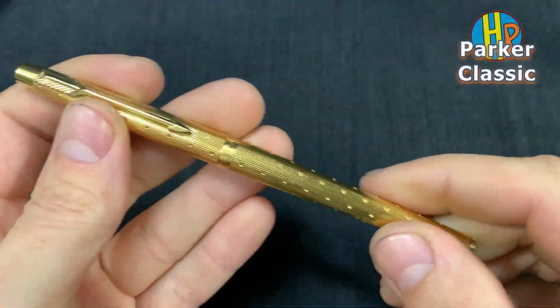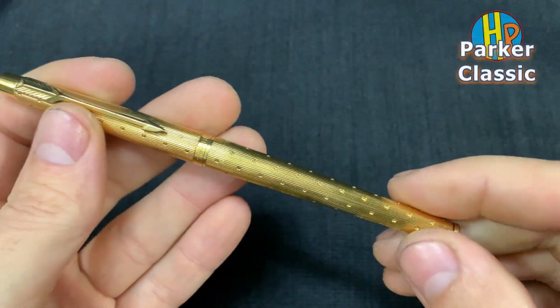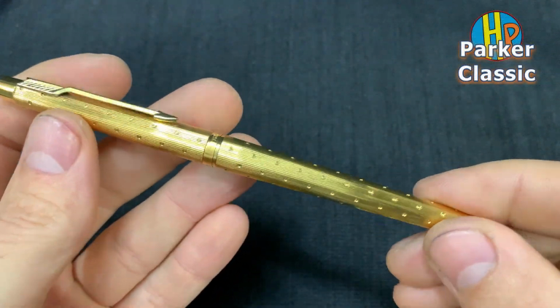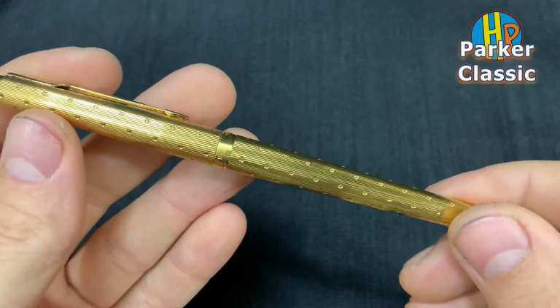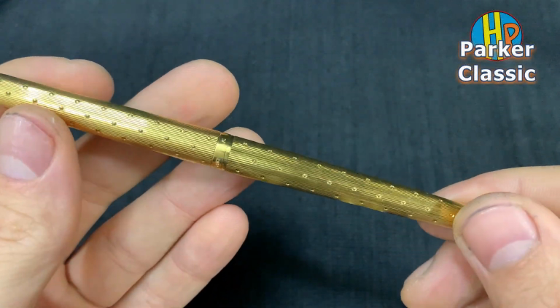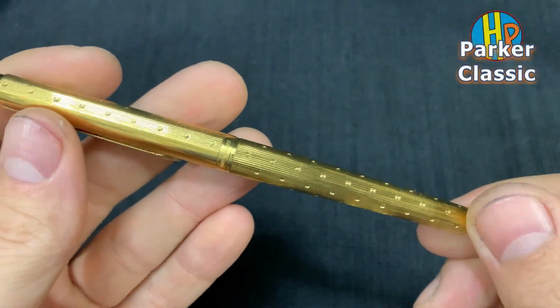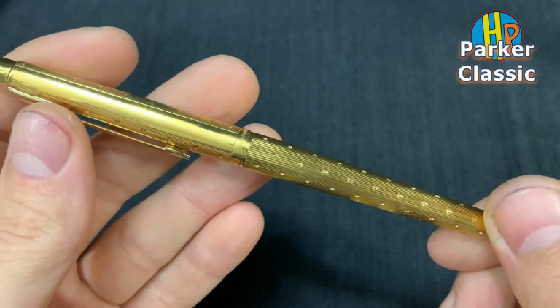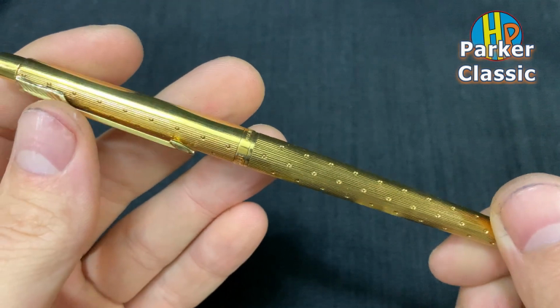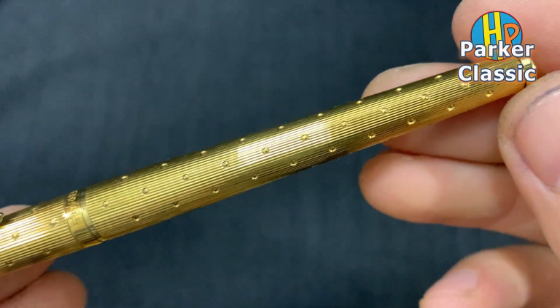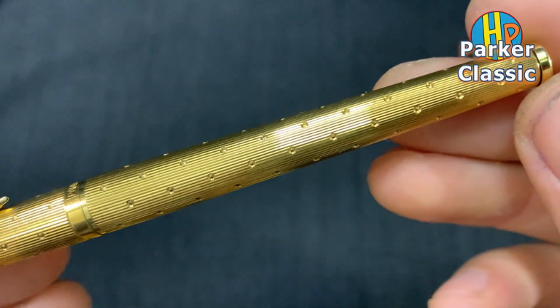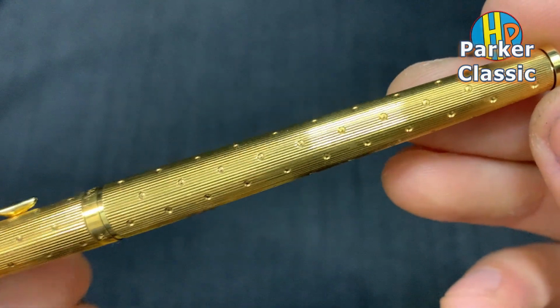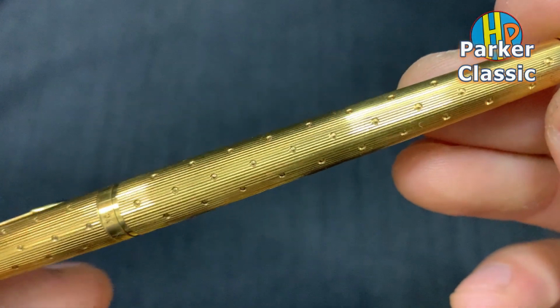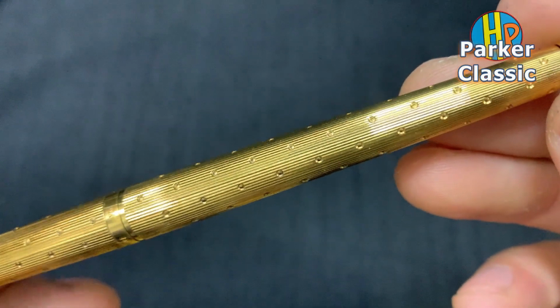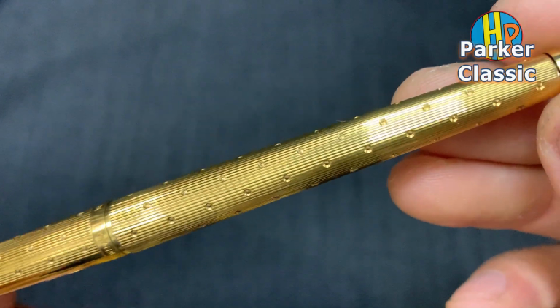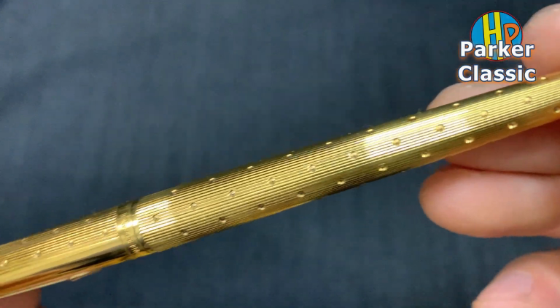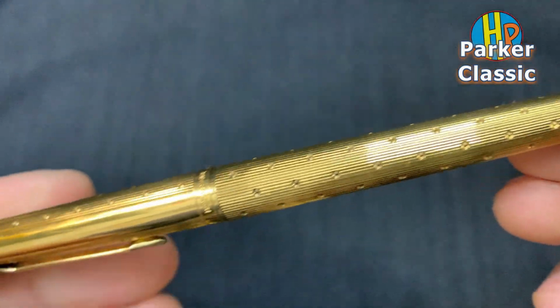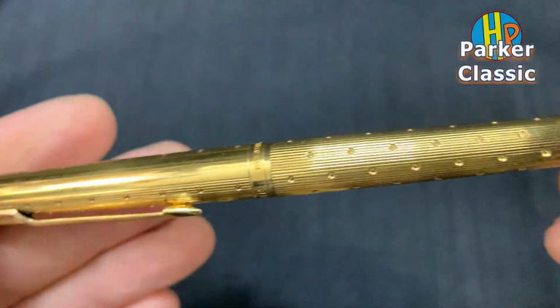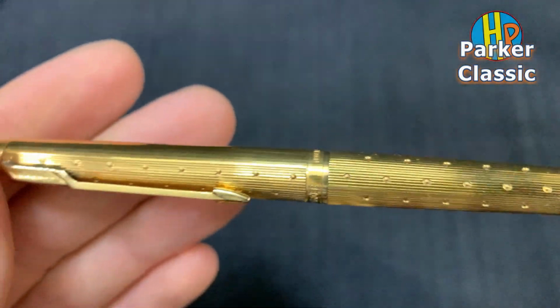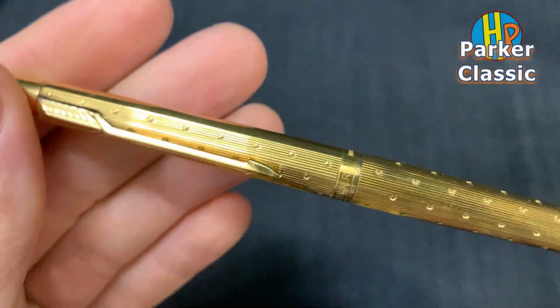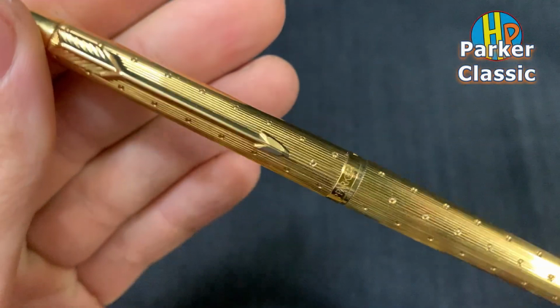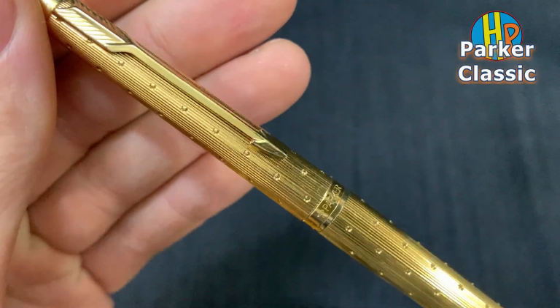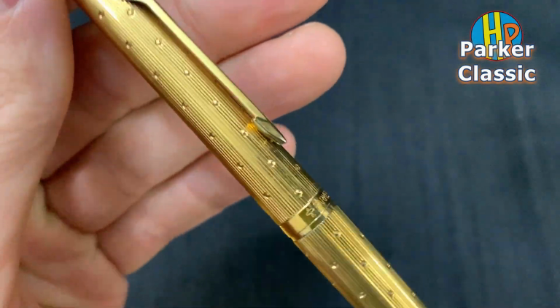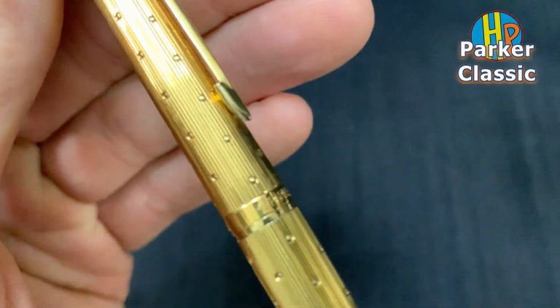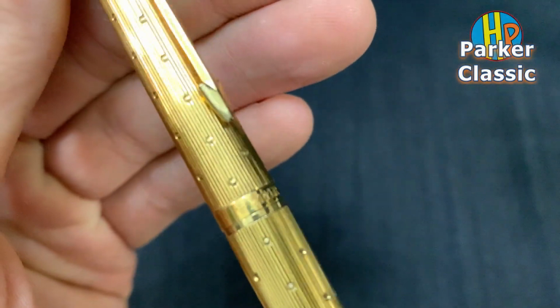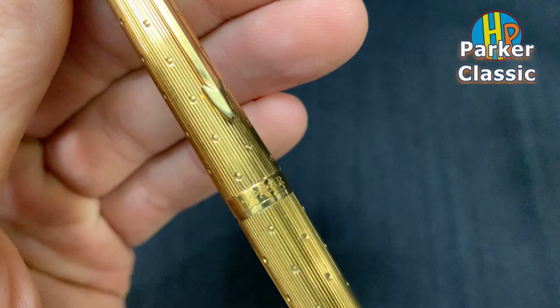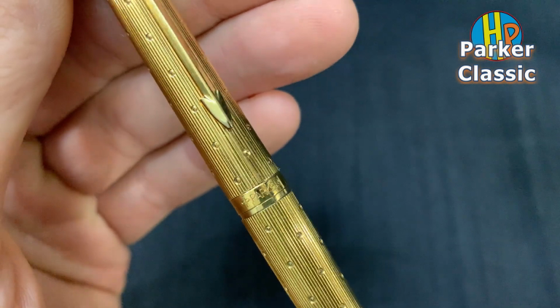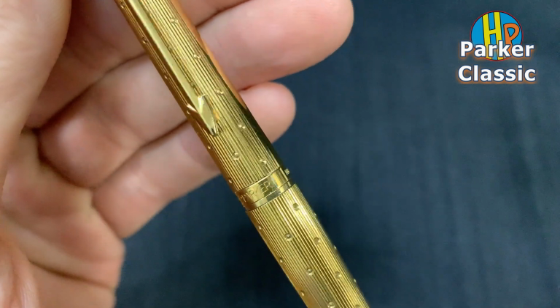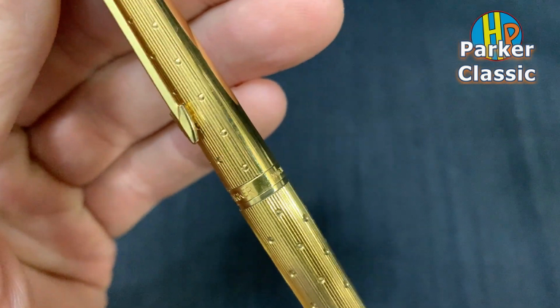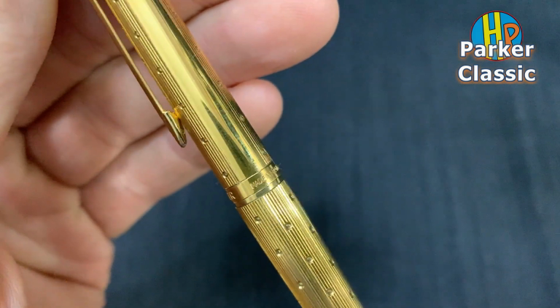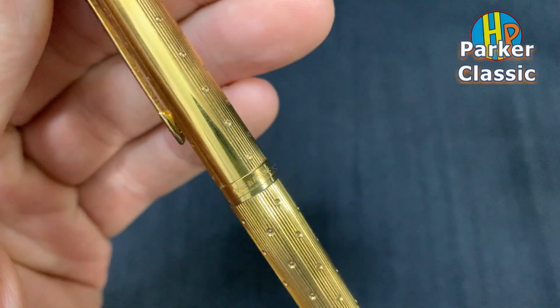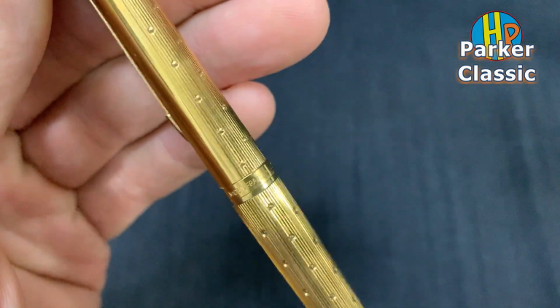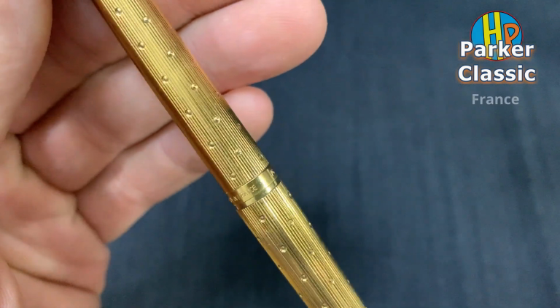14 karat gold nib. Pearl Potter, made in France.